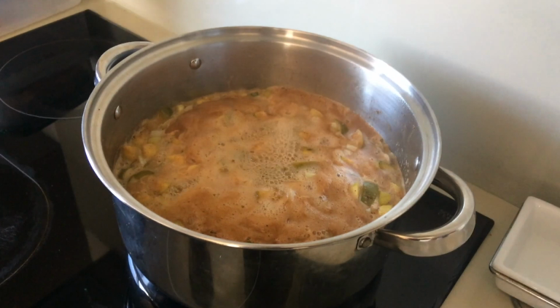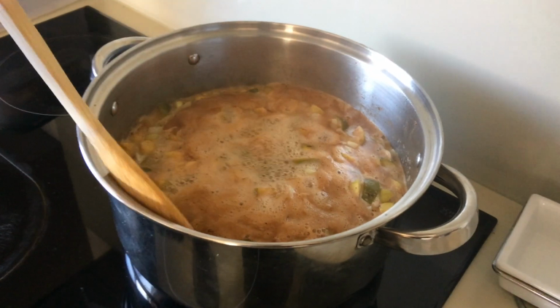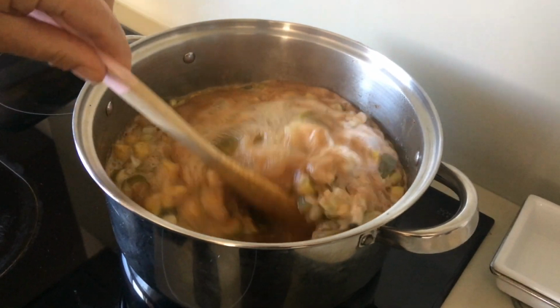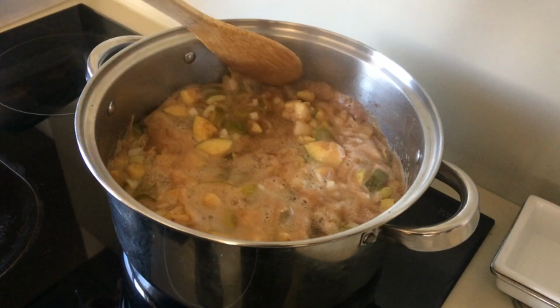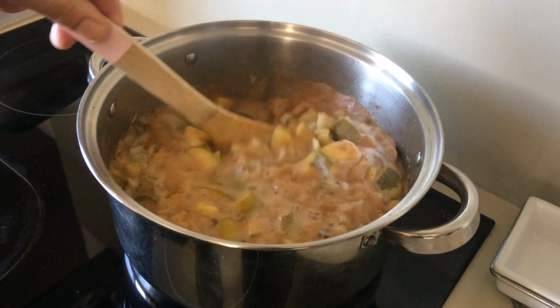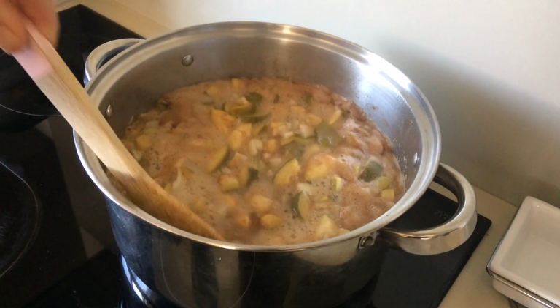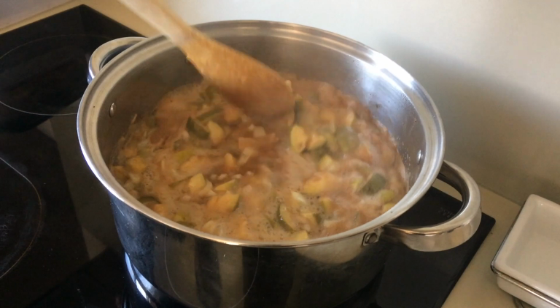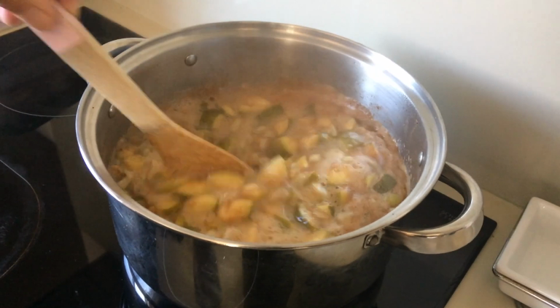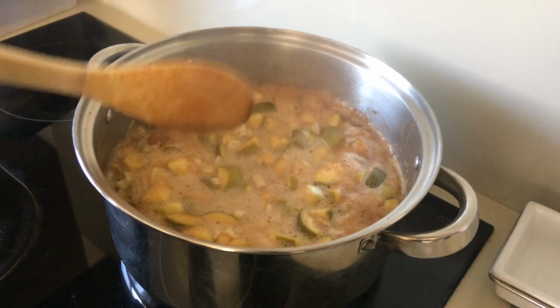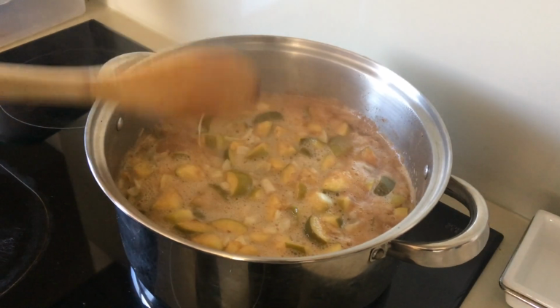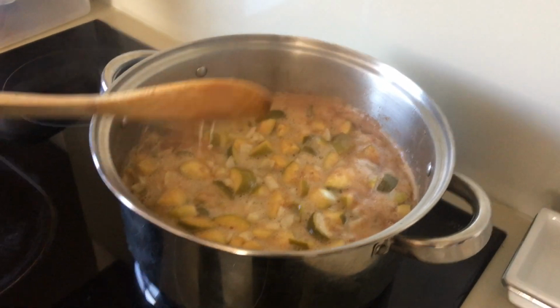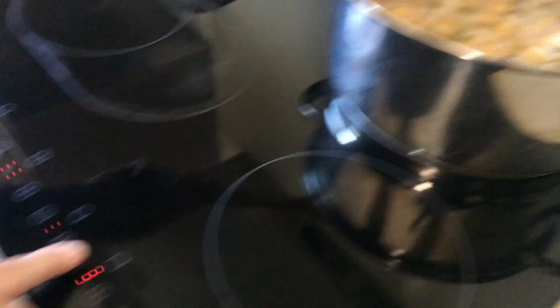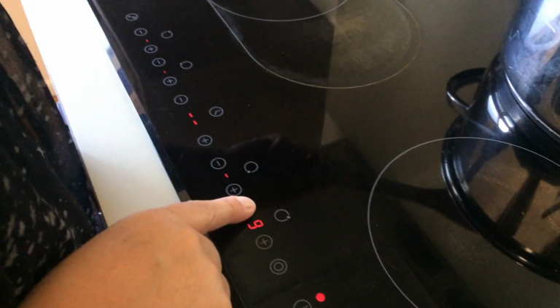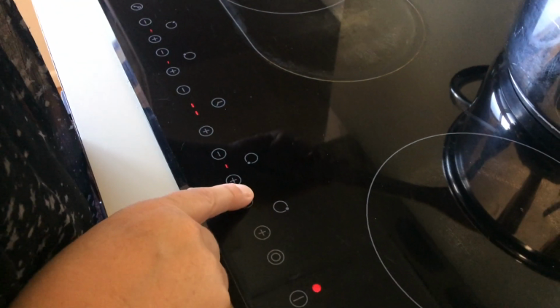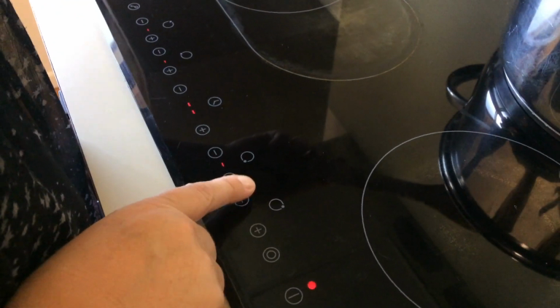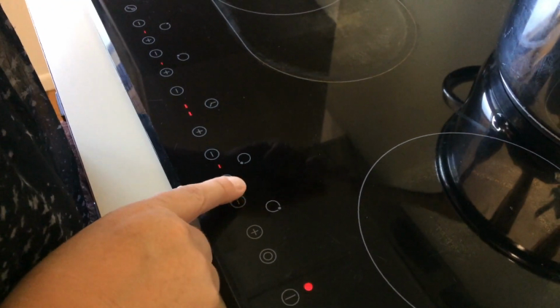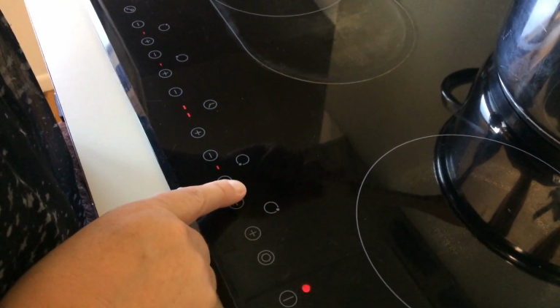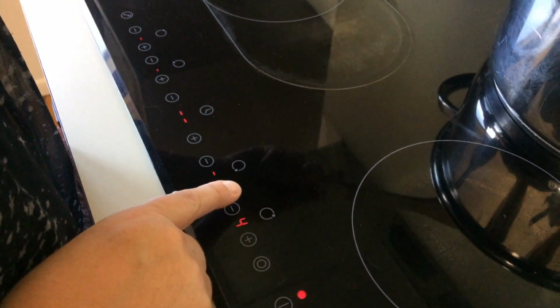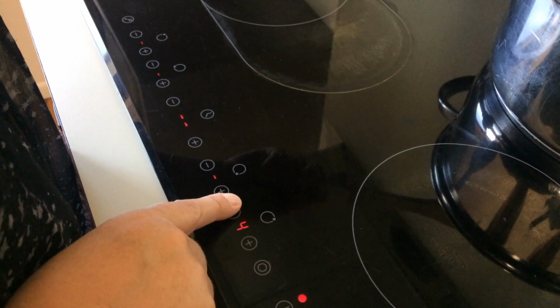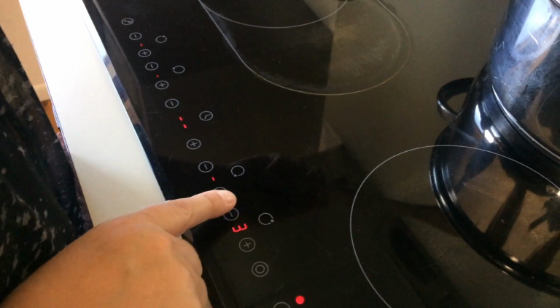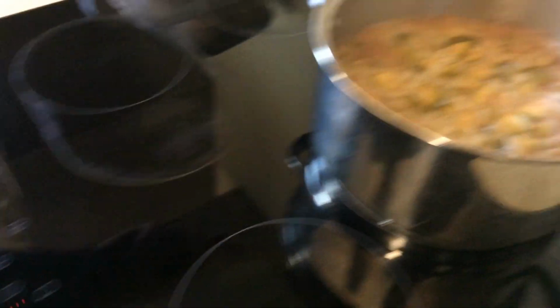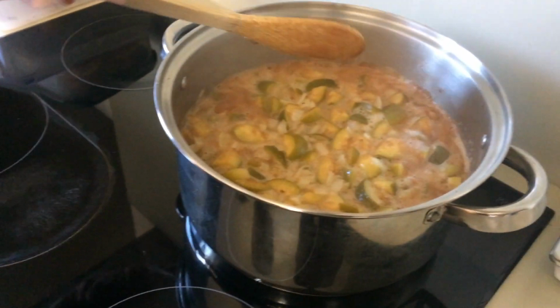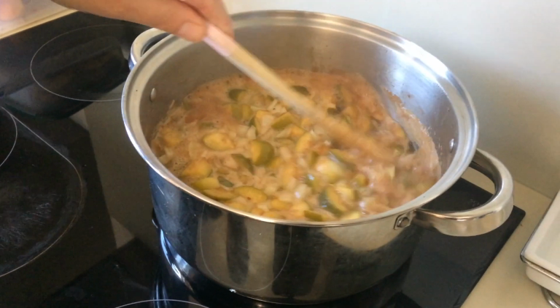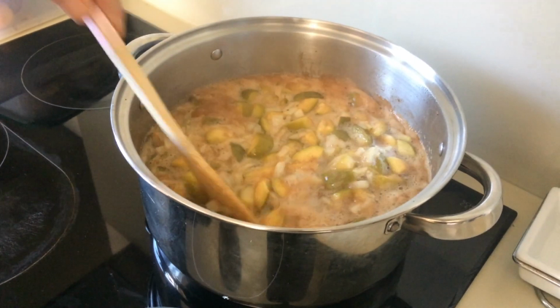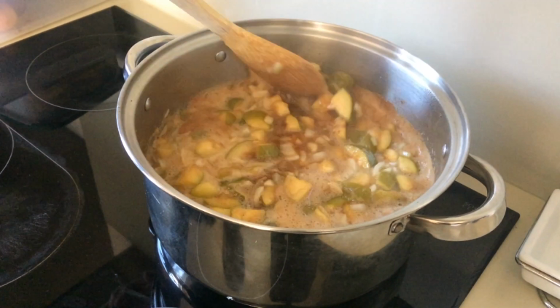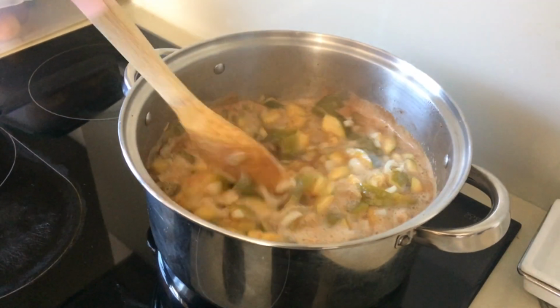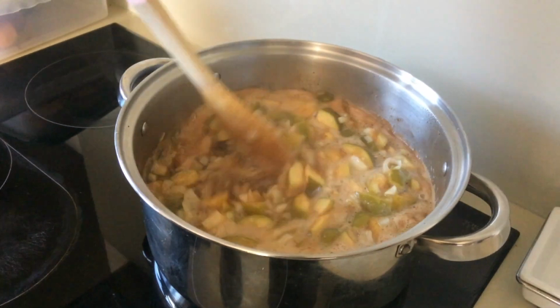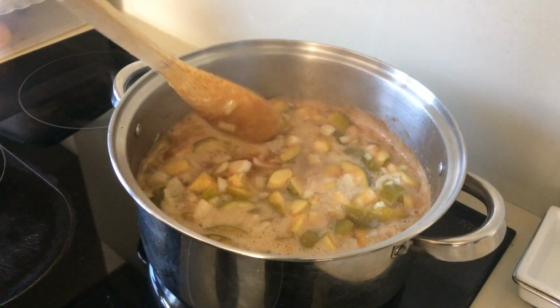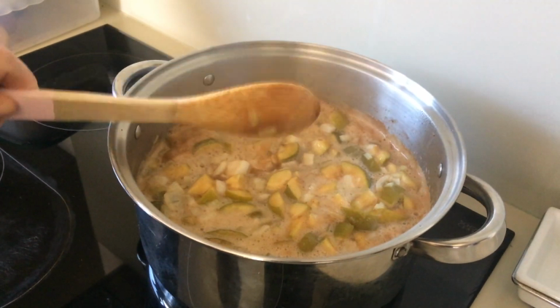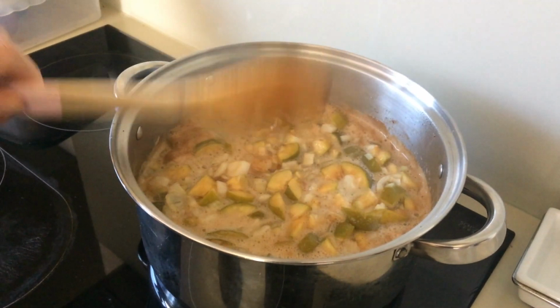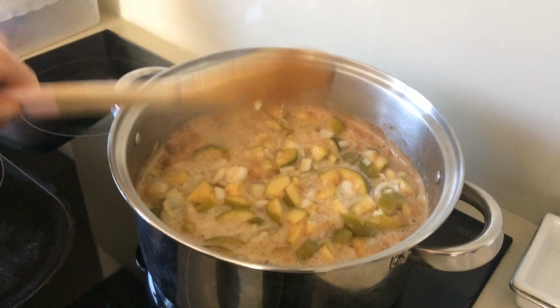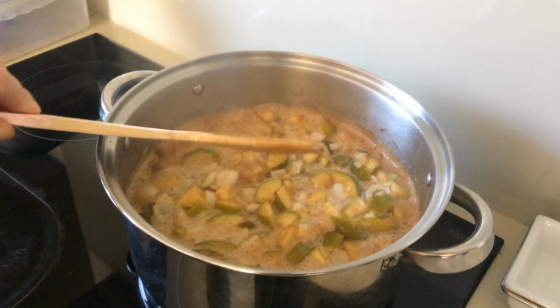Our chutney has come to the boil — I'm just going to turn that down to about three or four. Leave it for around about an hour so it's nicely cooked and a bit thicker. Just let that do its thing and stir it a couple of times.